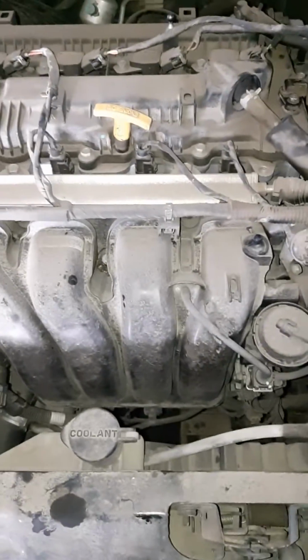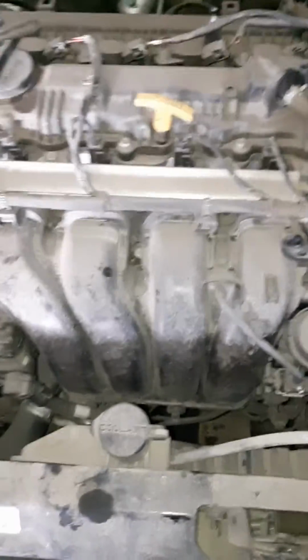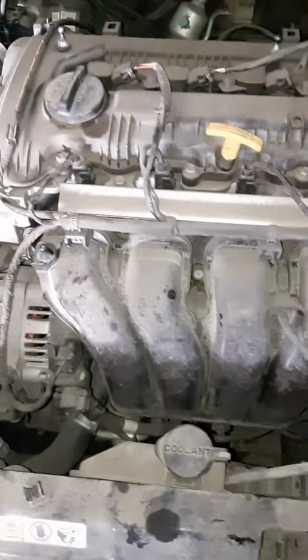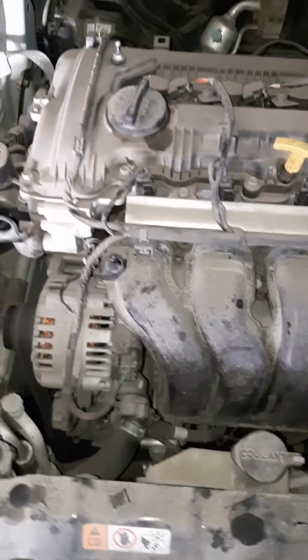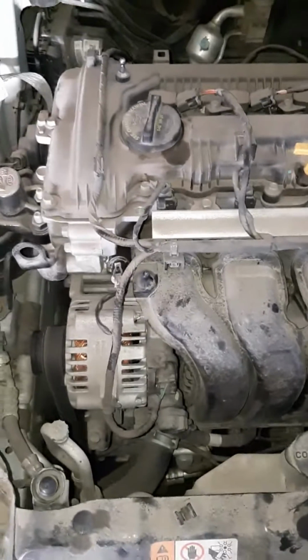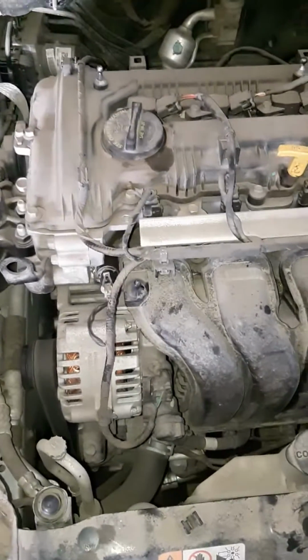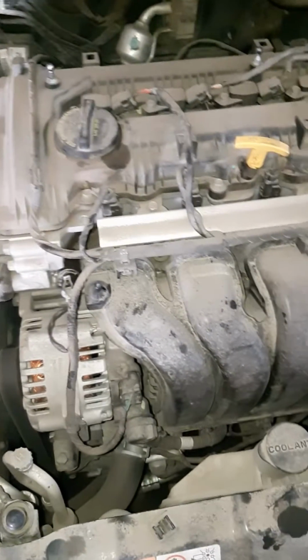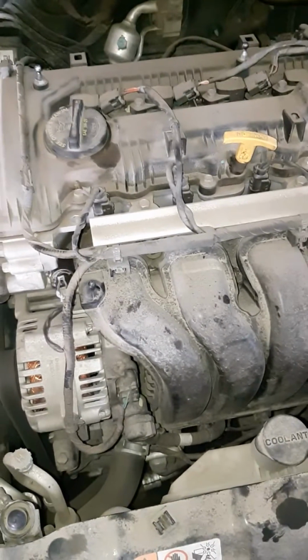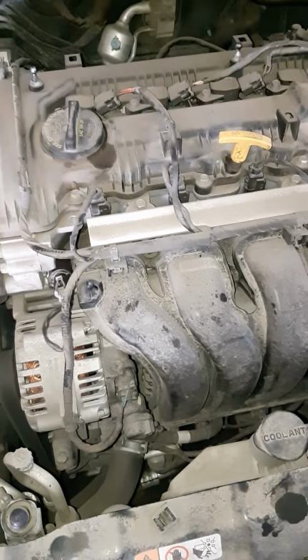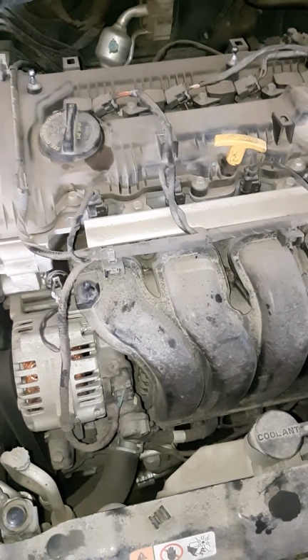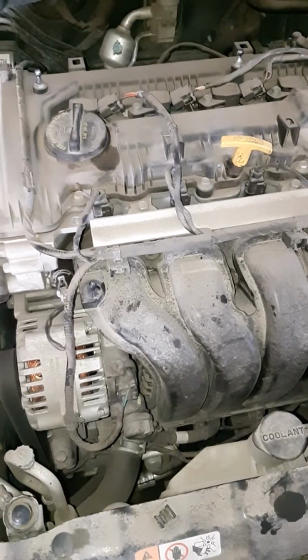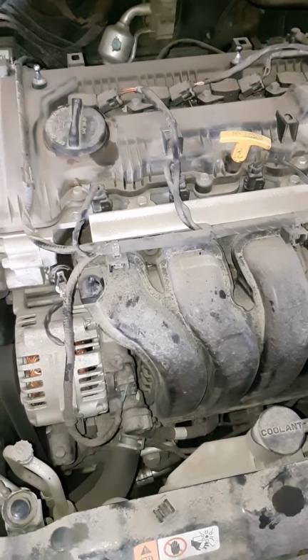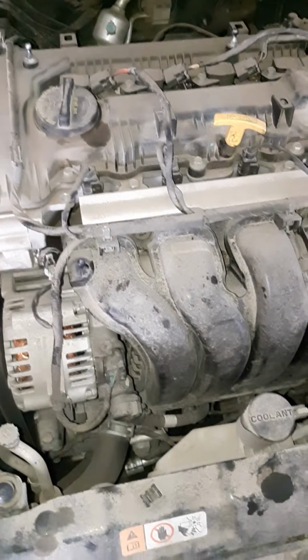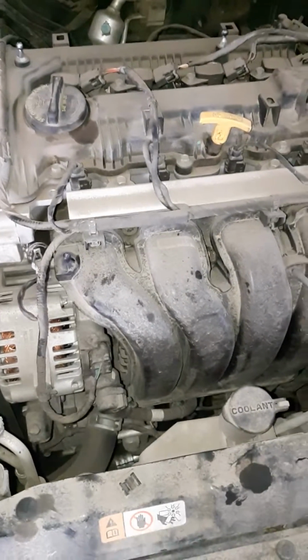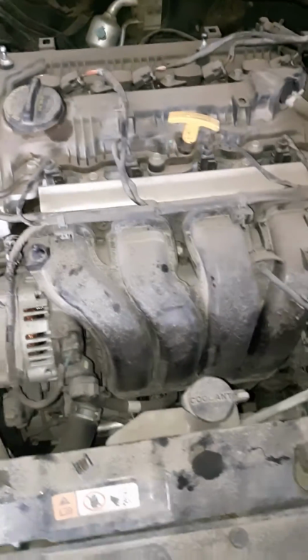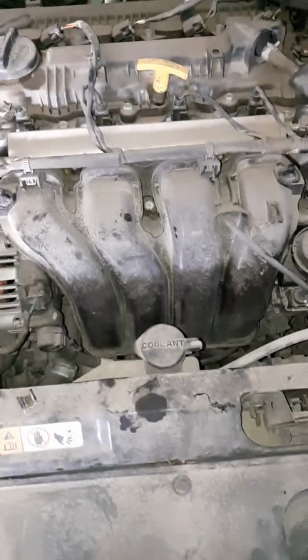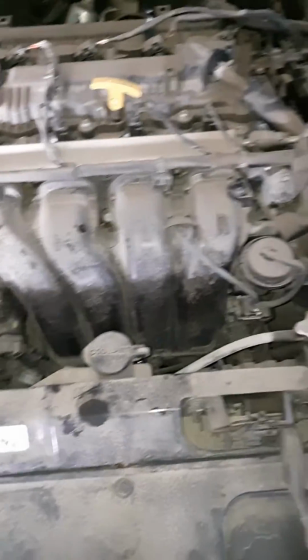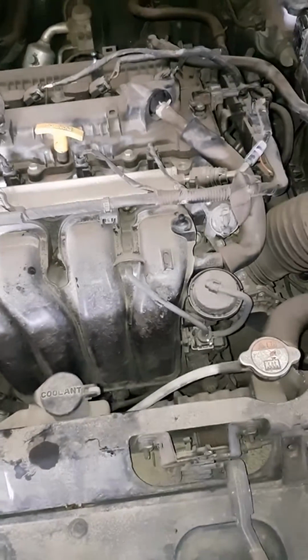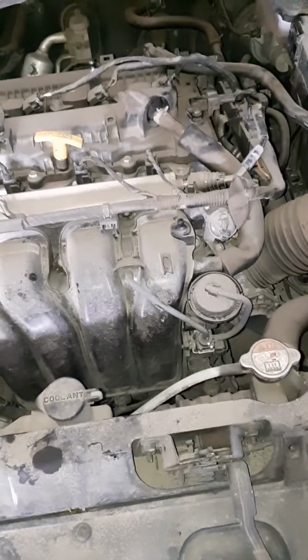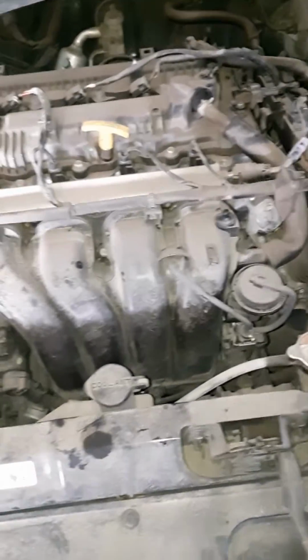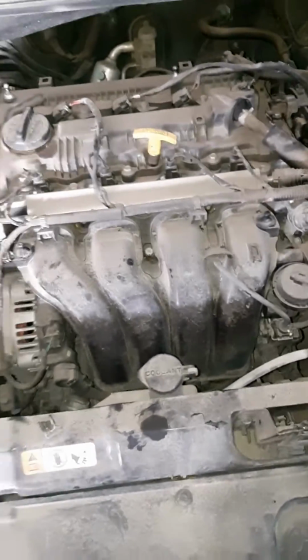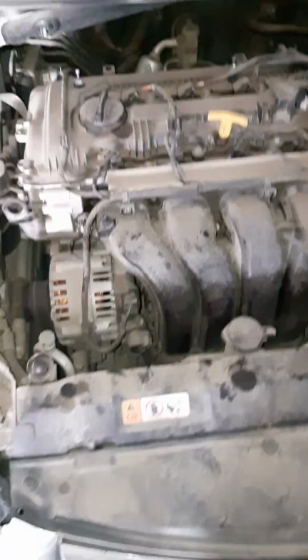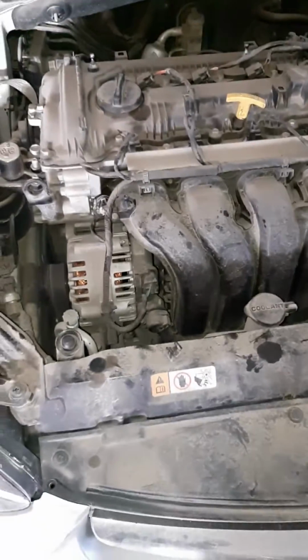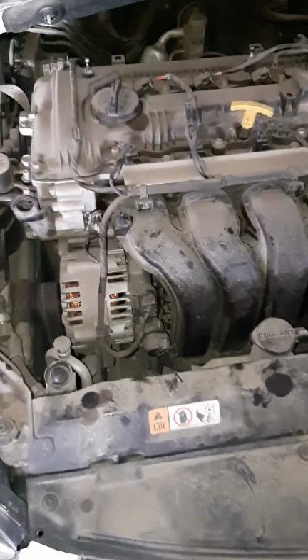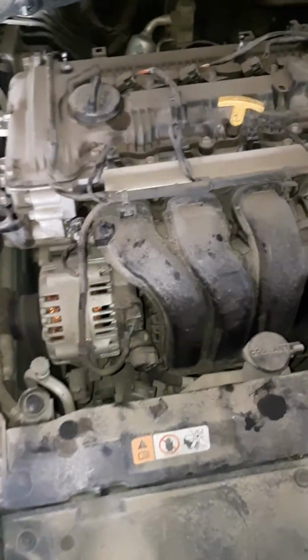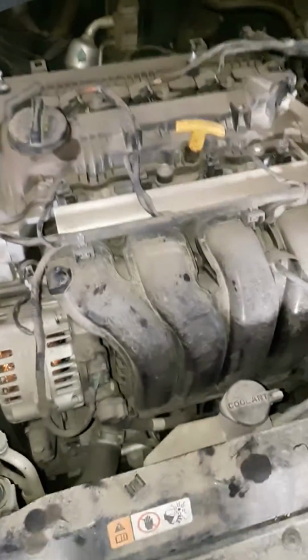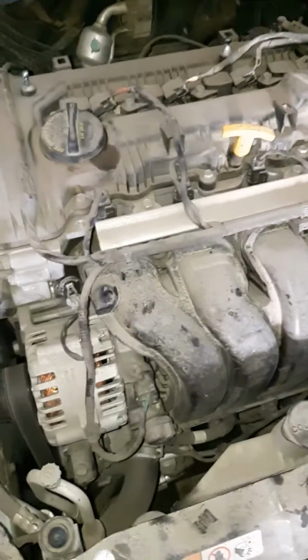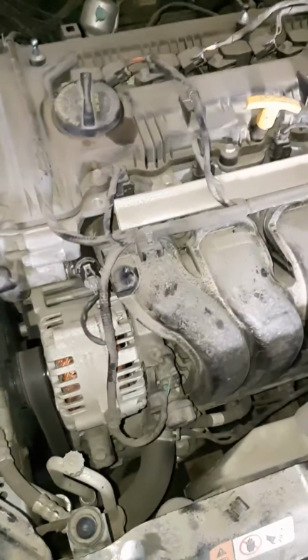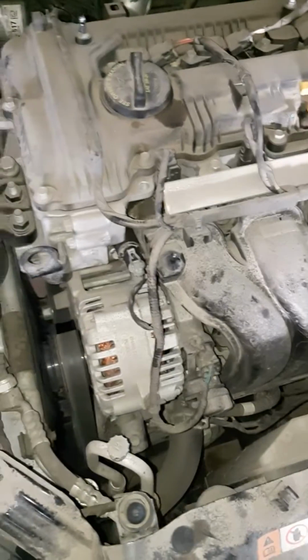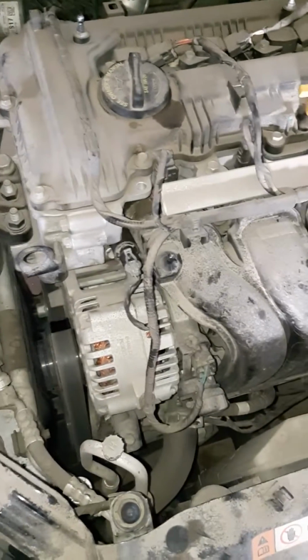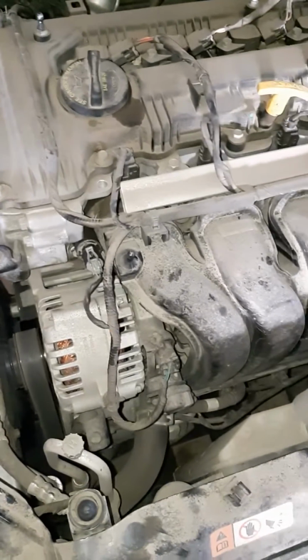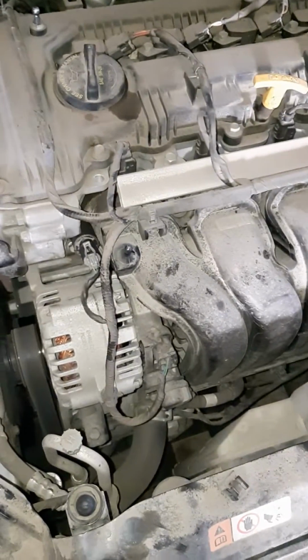Now in any case, this car had an oil change. Before the oil change, the engine light came on, so they changed the oil. So I'm going to take a guess that's what it was. You've got to watch your oil weight and make sure that you have the right oil in it.